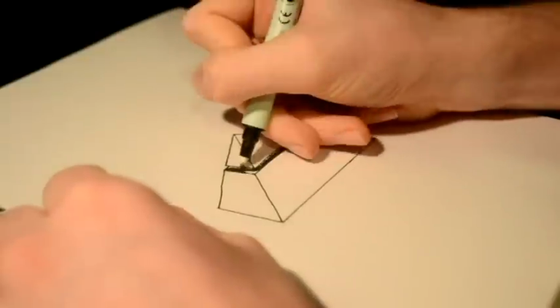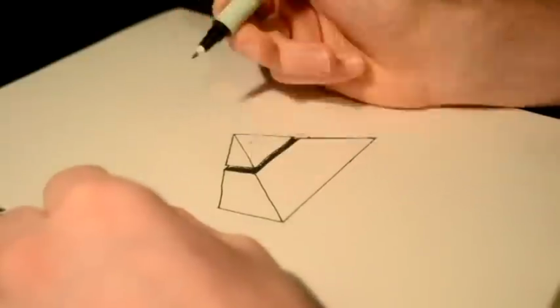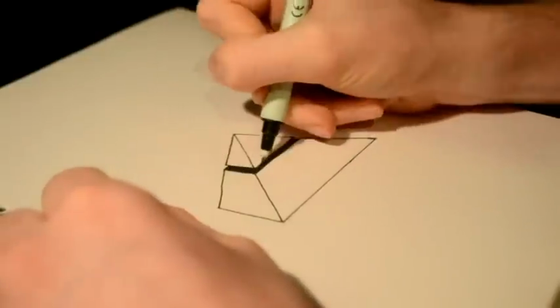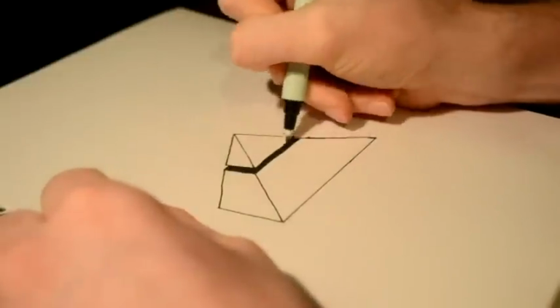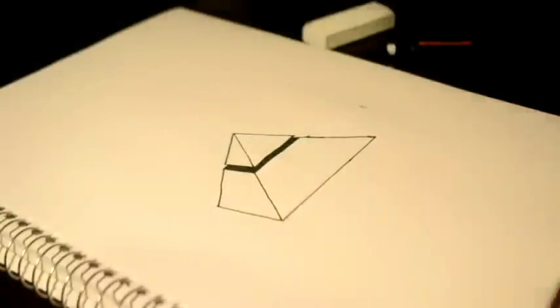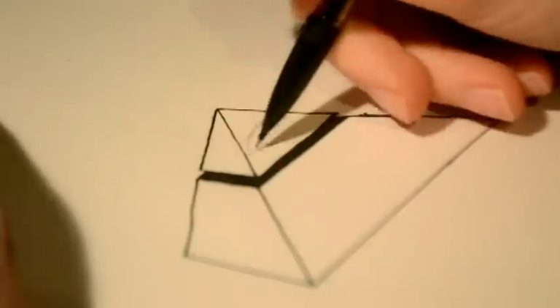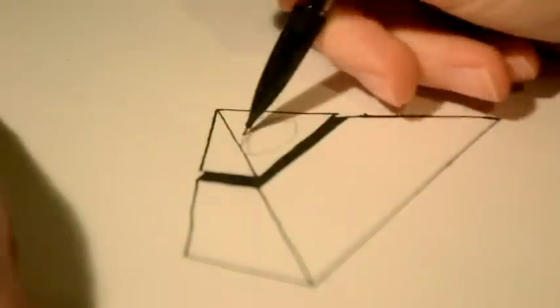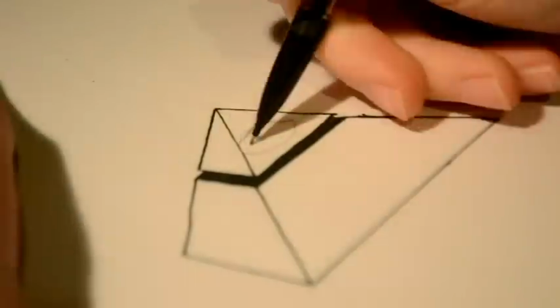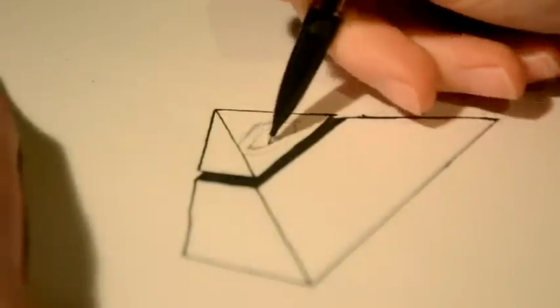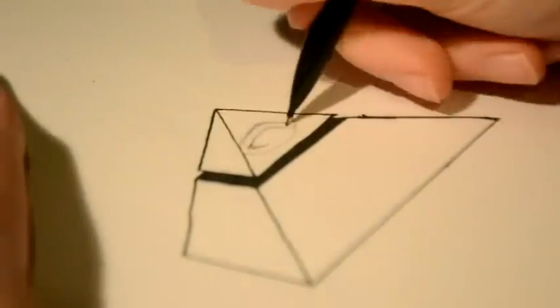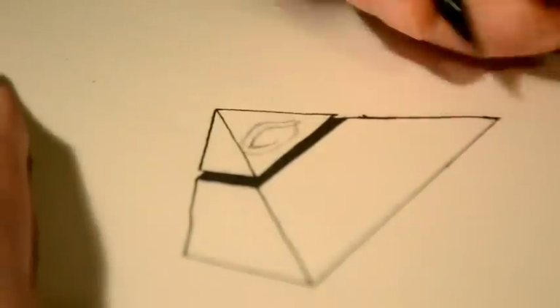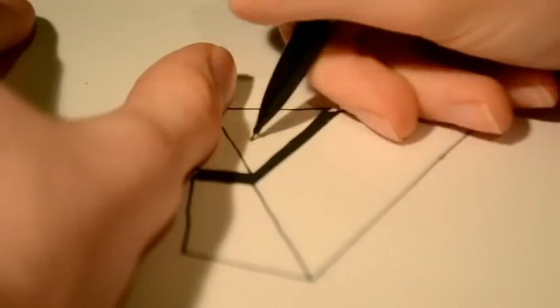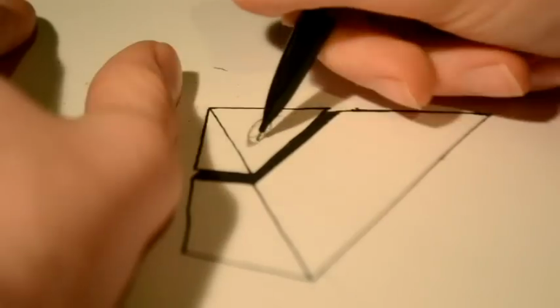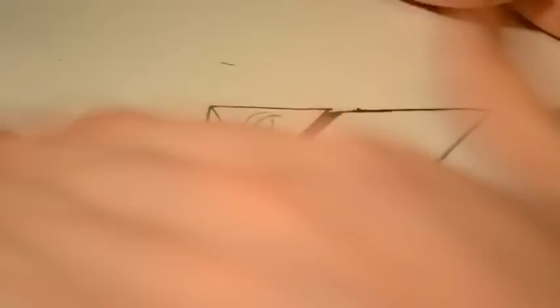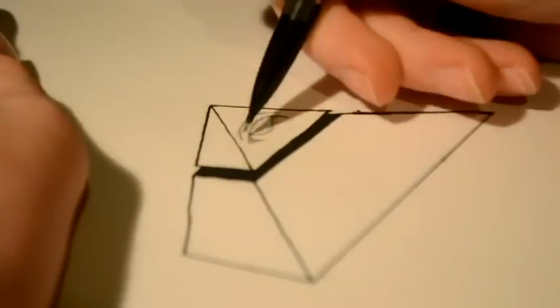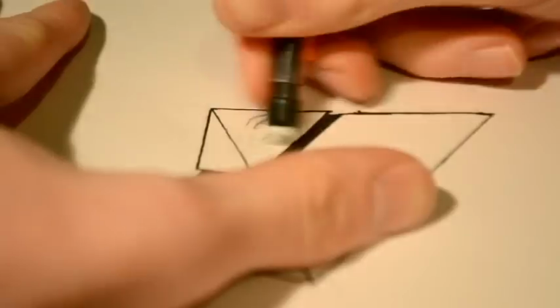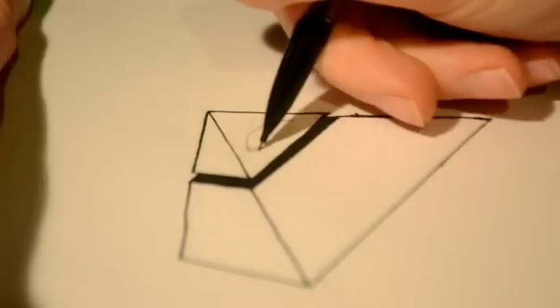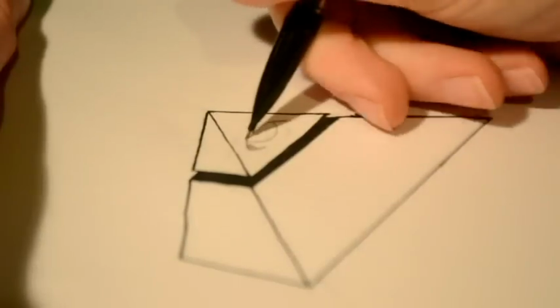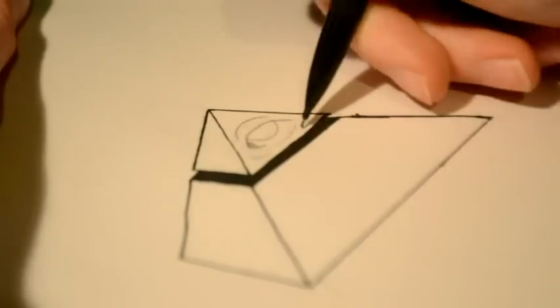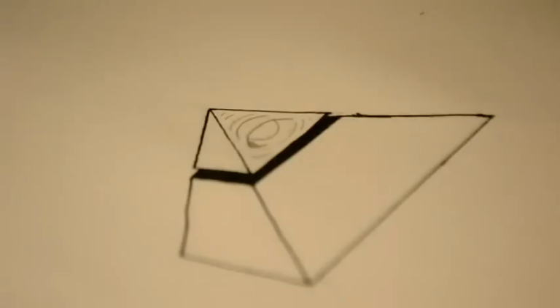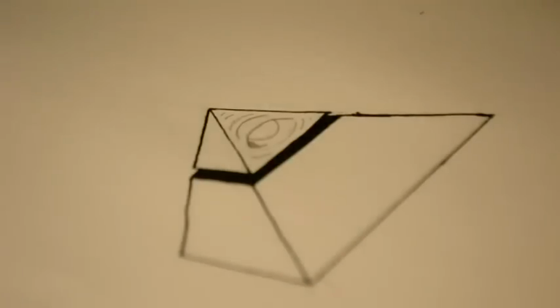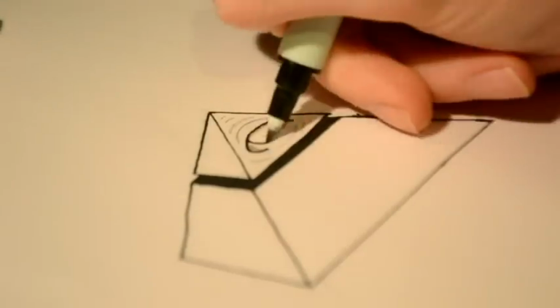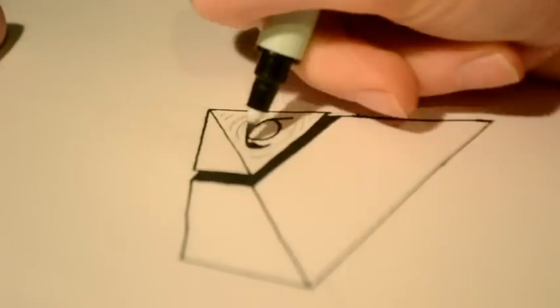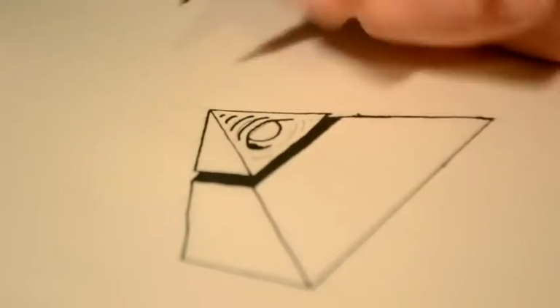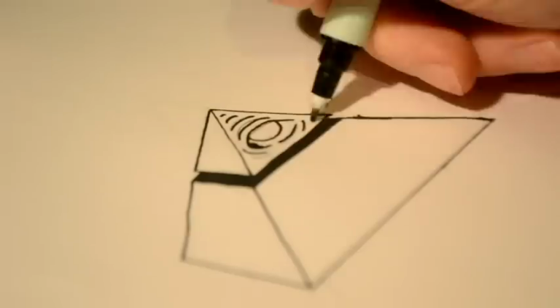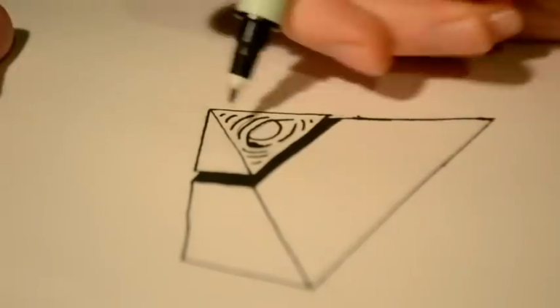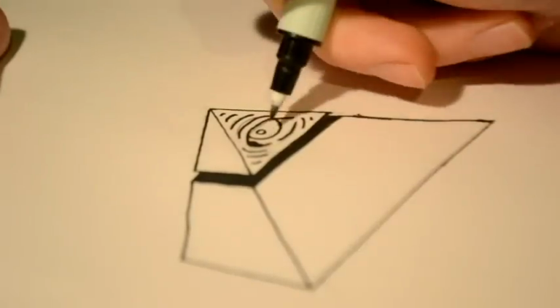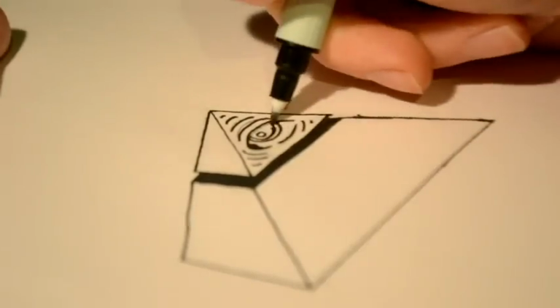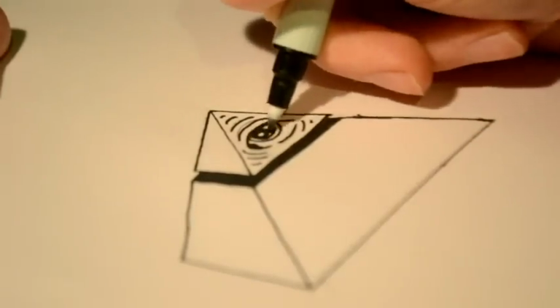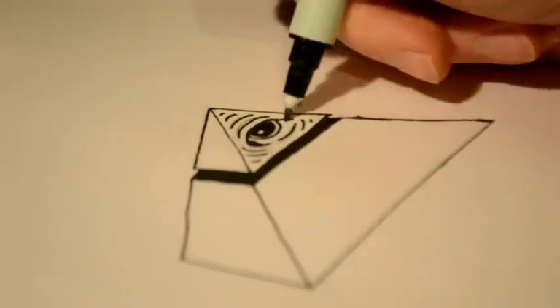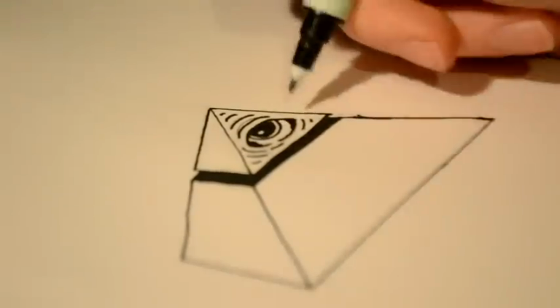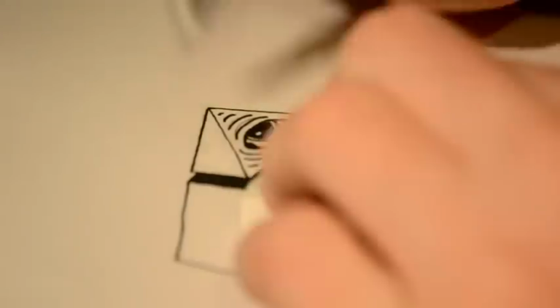To first start off your Illuminati picture, draw a triangle. After you've done that, make that triangle into a pyramid. Good job. Now once you finish that, split that pyramid into two.